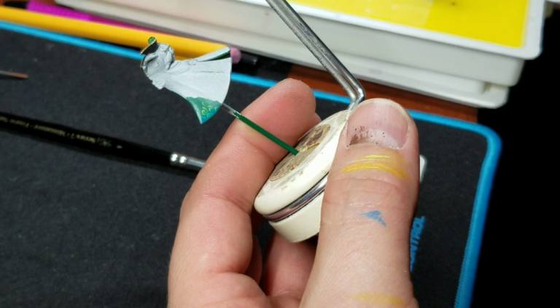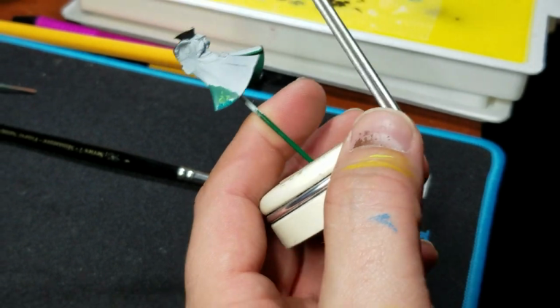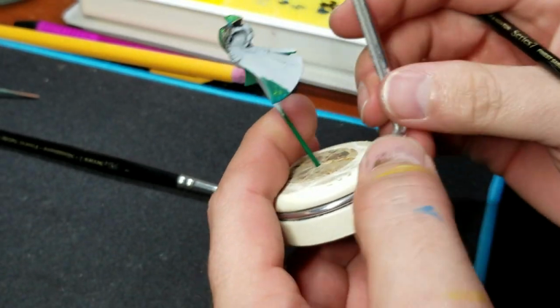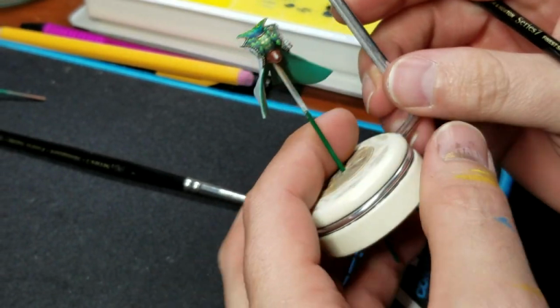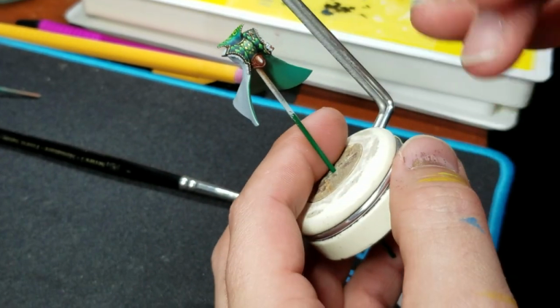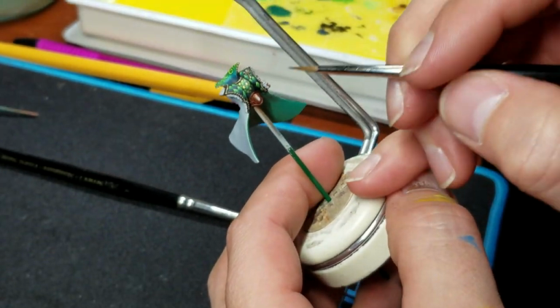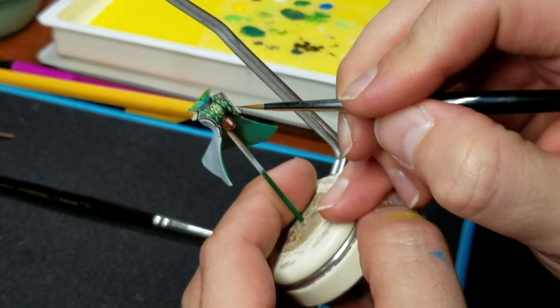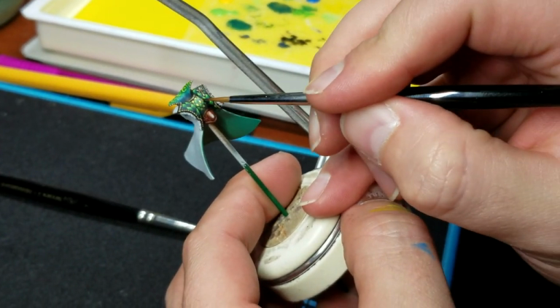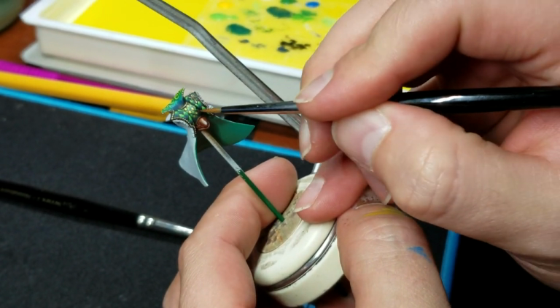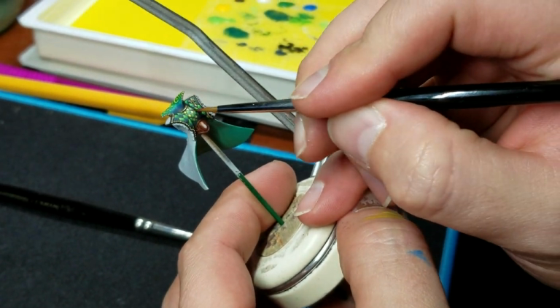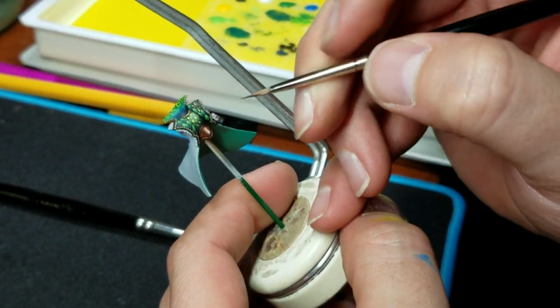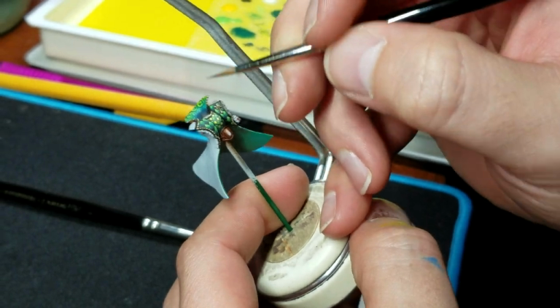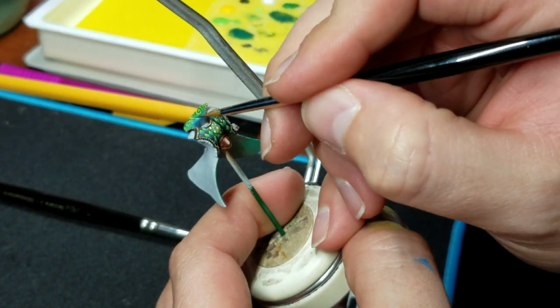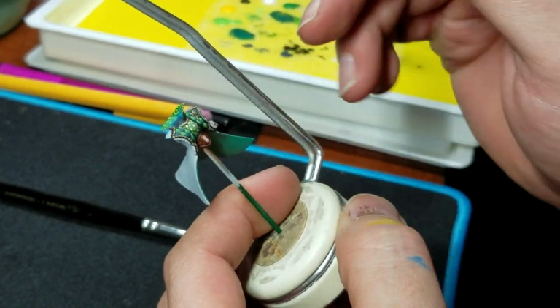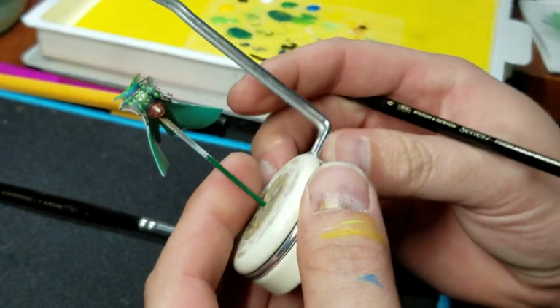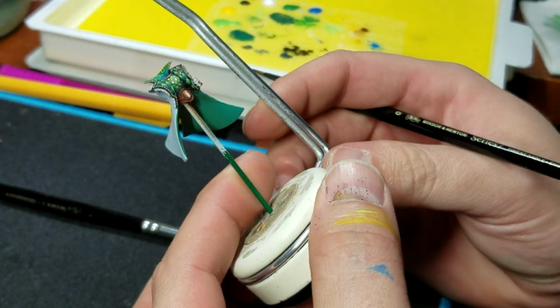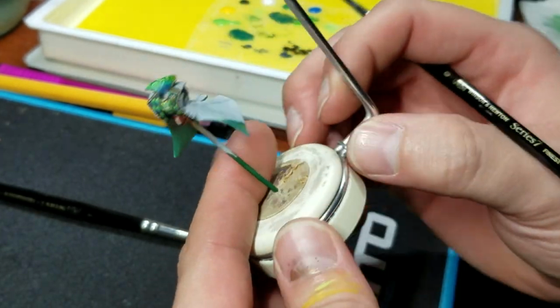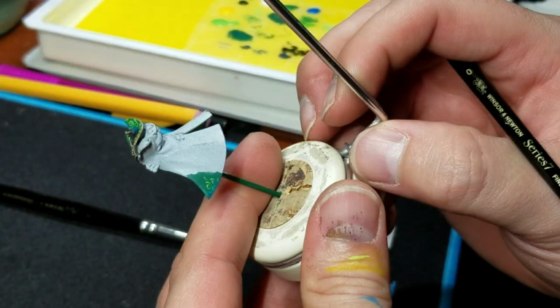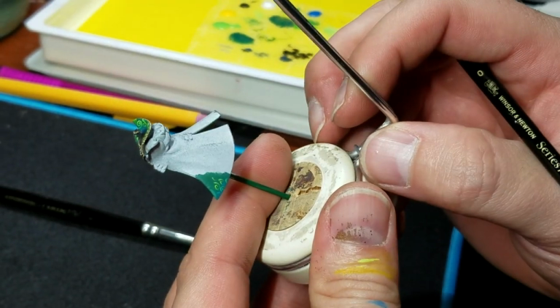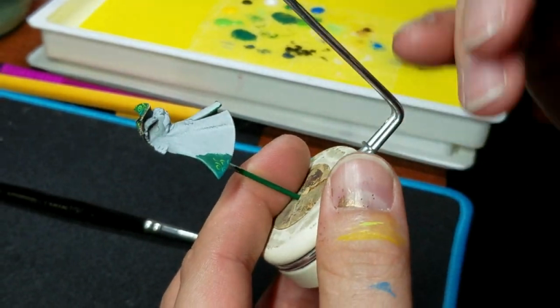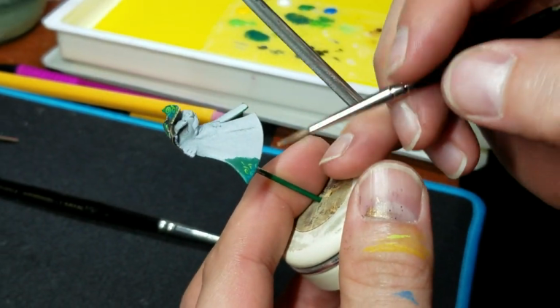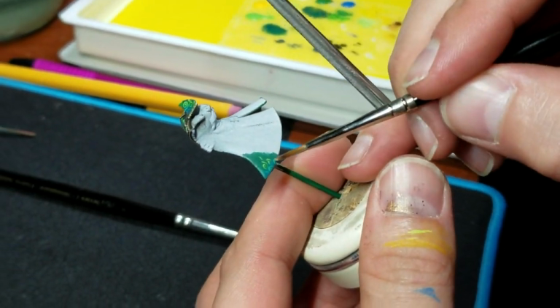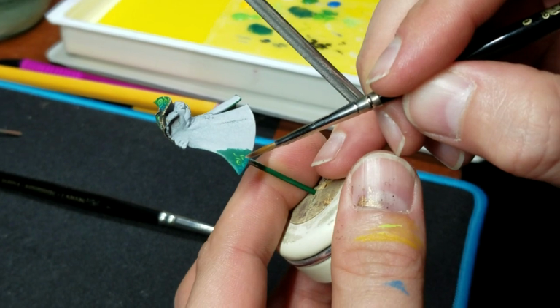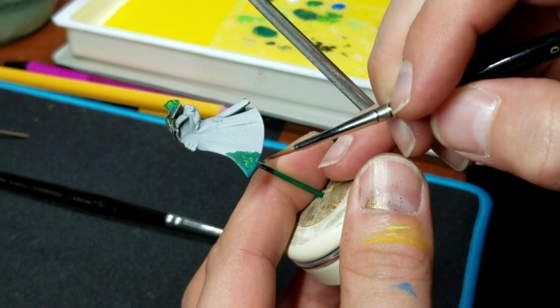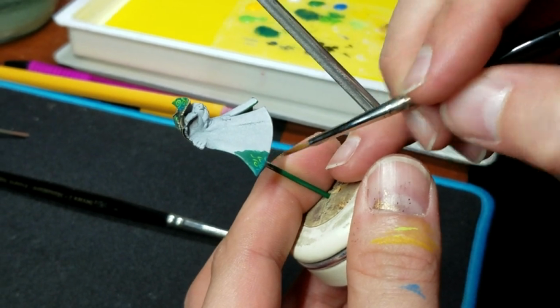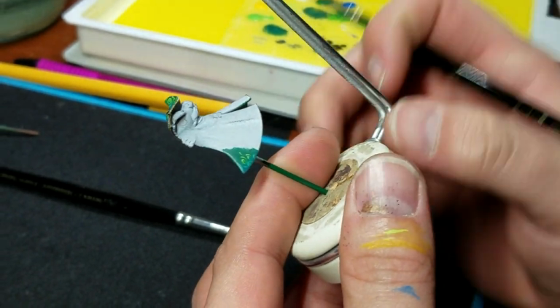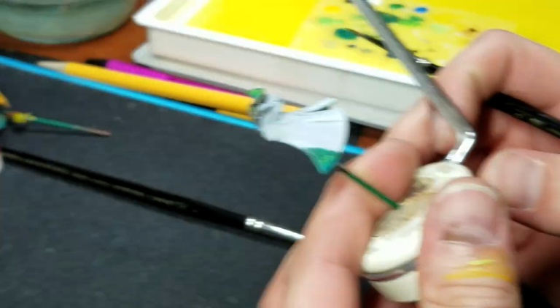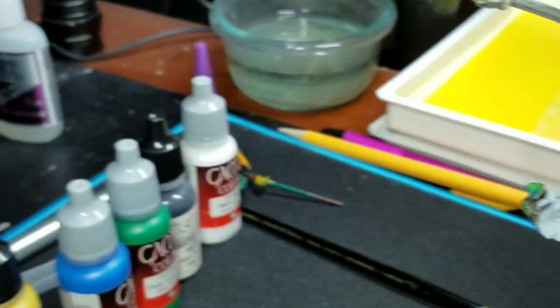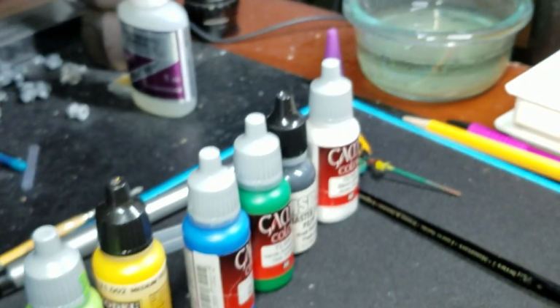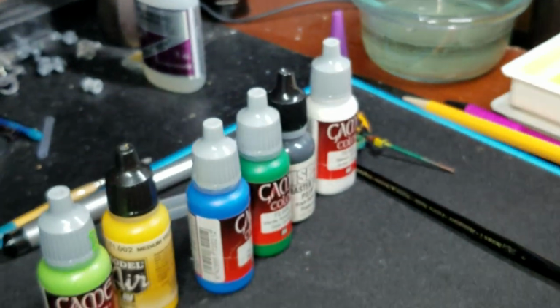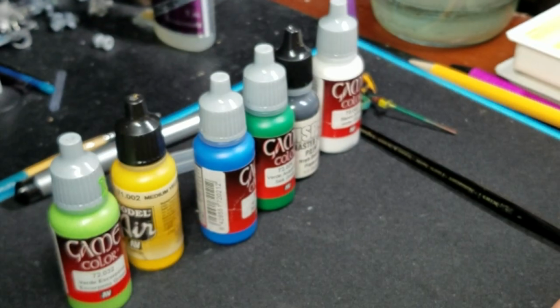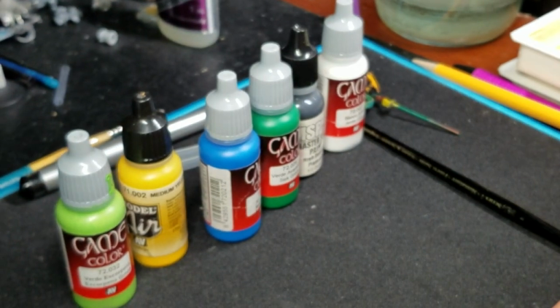Pretty much the same thing on the diamonds. Going back, I don't do any glaze layers on the diamonds — I just do the highlights that you've seen. If you have any questions or anything like that, feel free to comment. I'd be happy to answer them, and we'll see you next time.